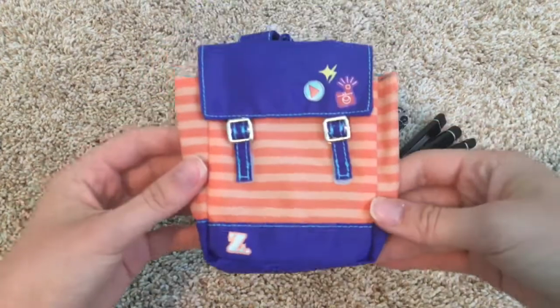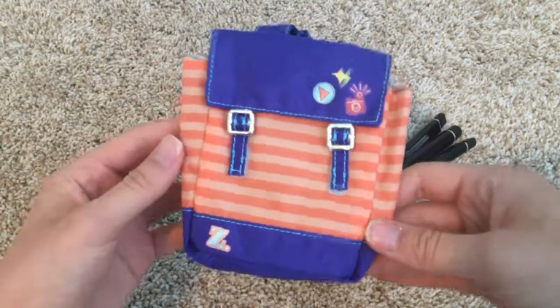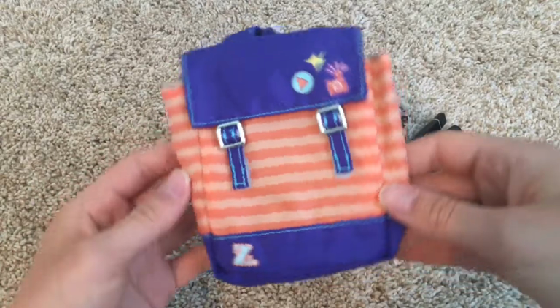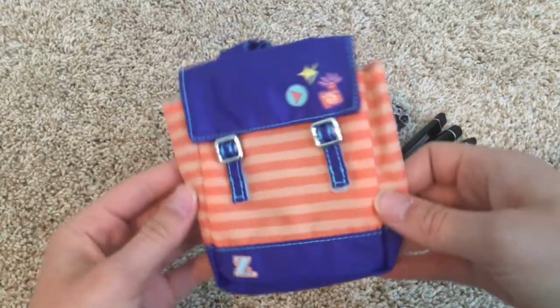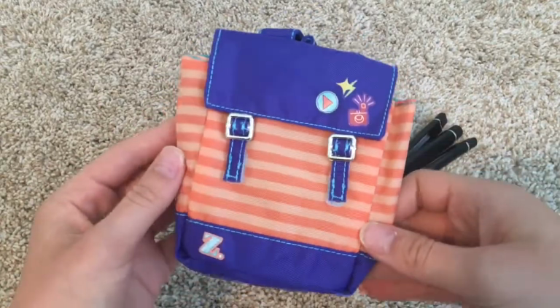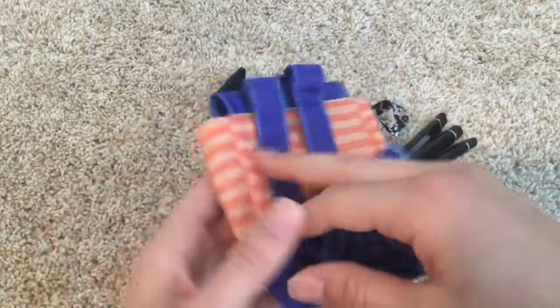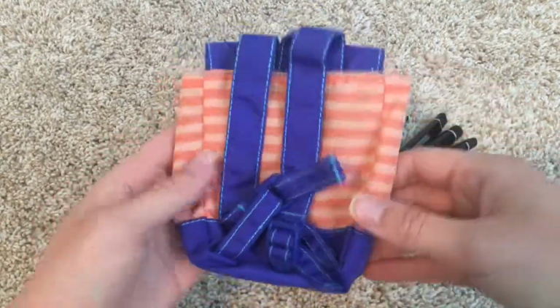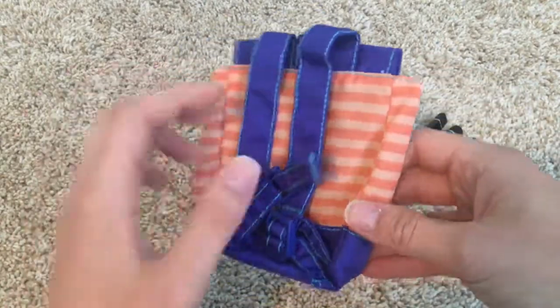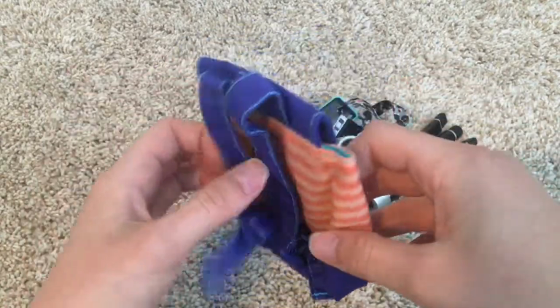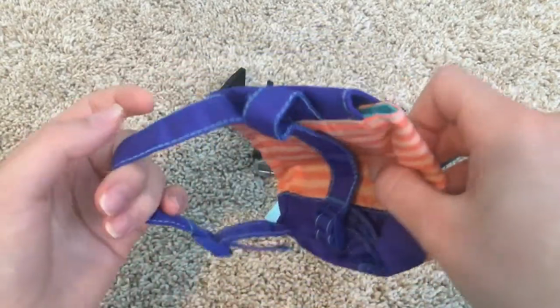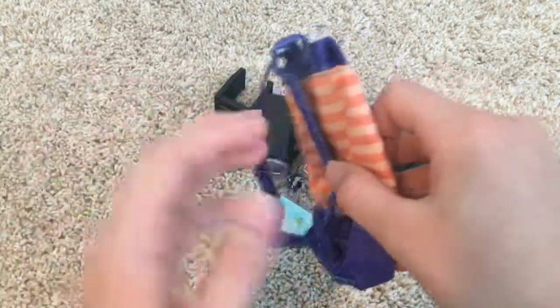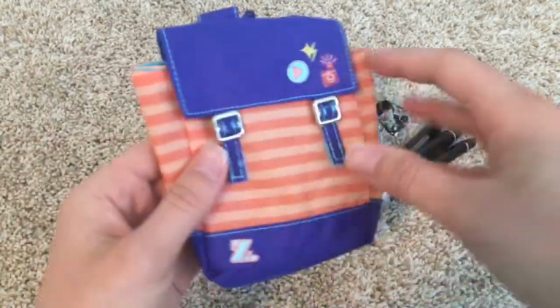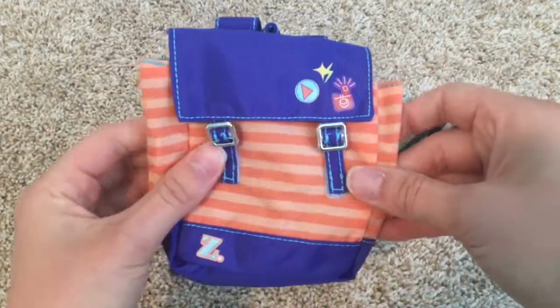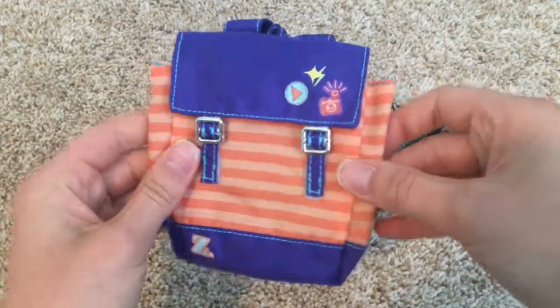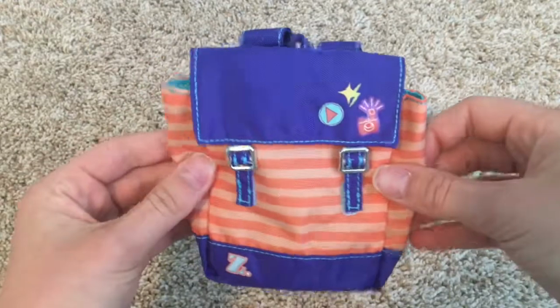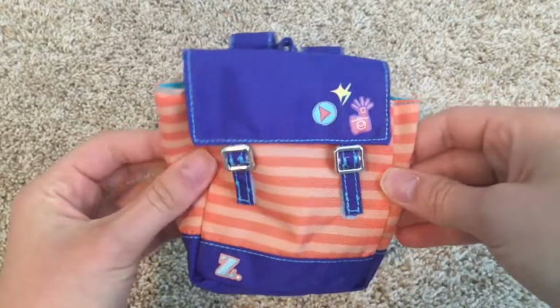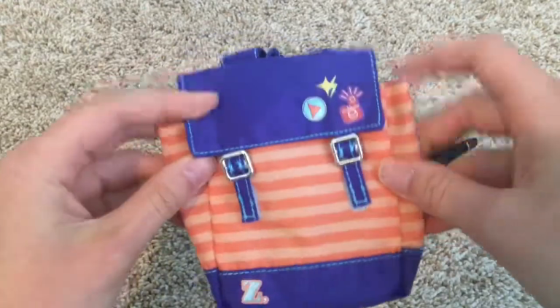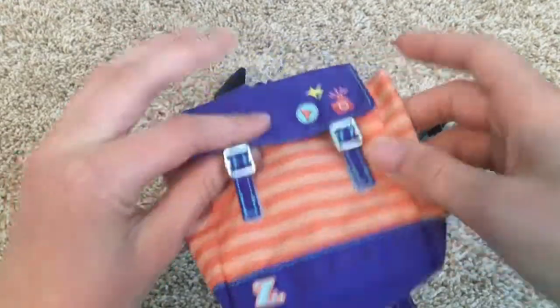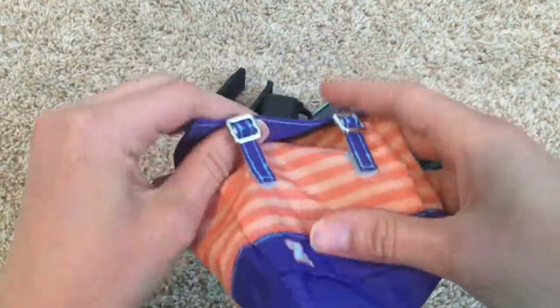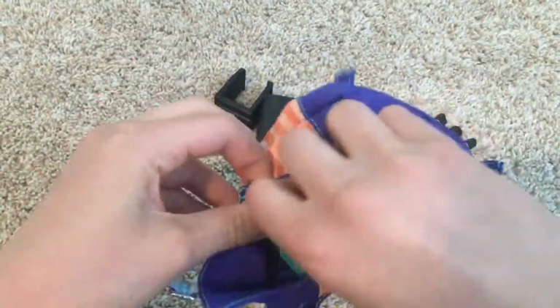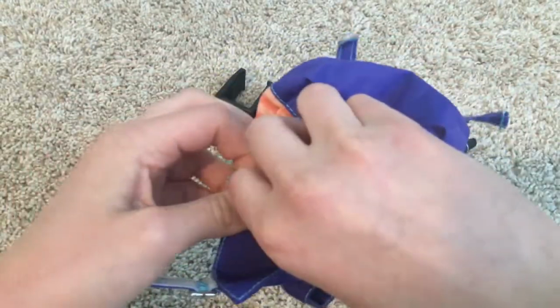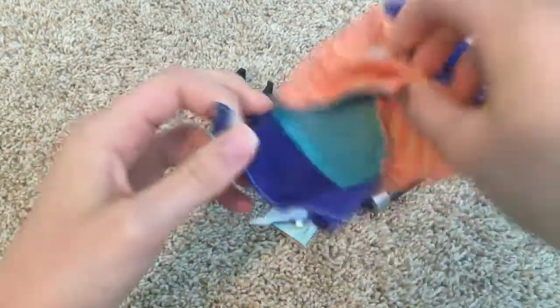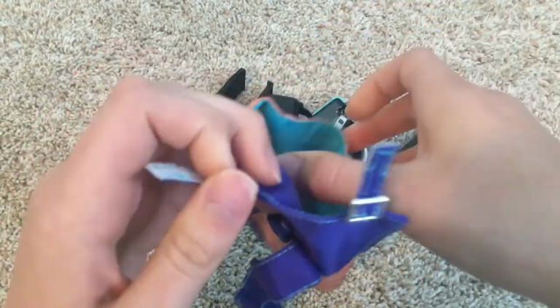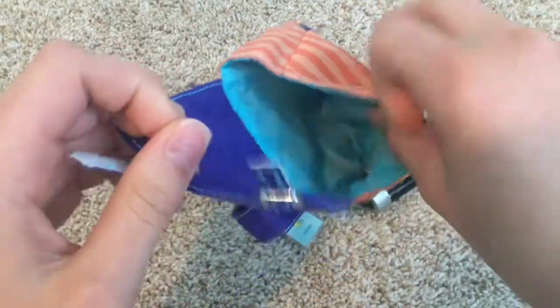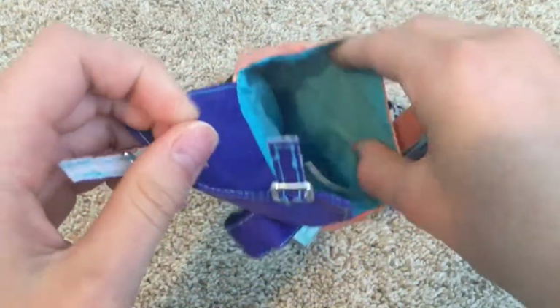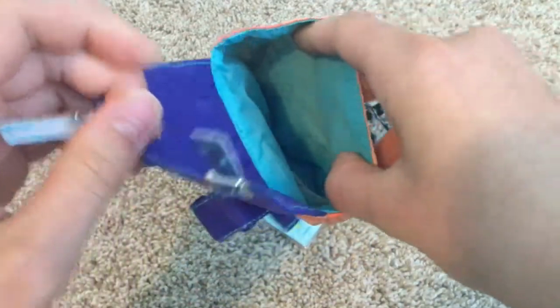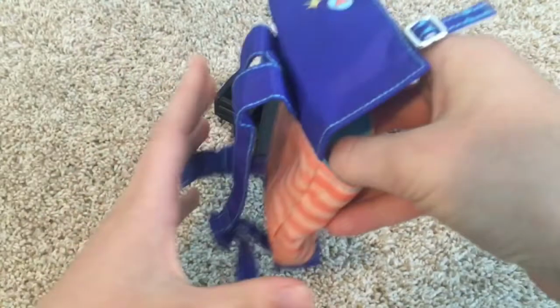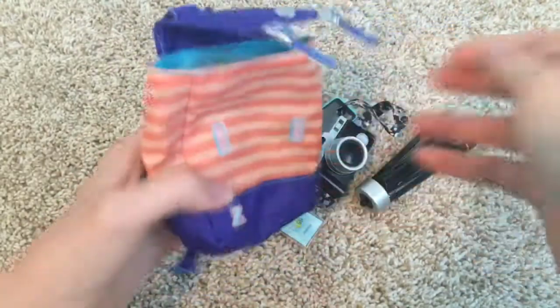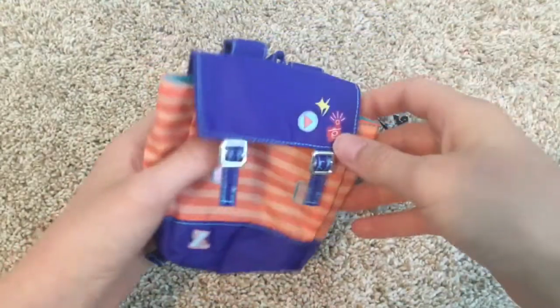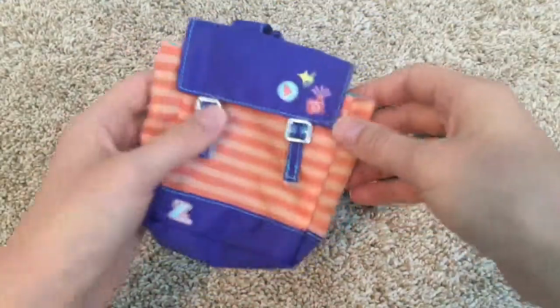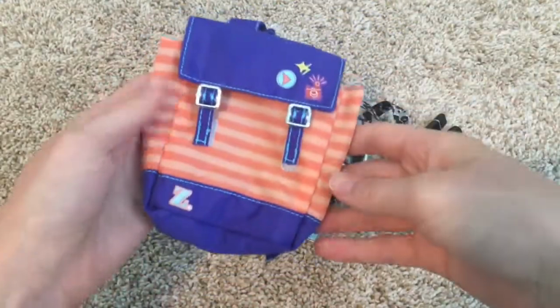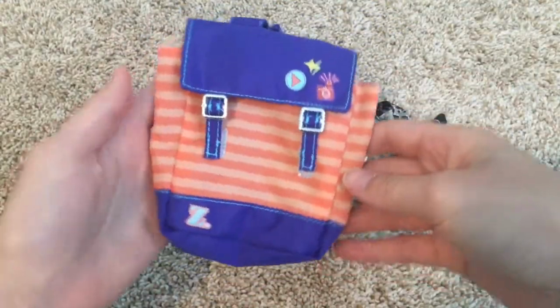So I got this bag, and this is Zee Yang's bag. It's pretty cool, I like it, but it does seem a little cheap to me — that might just be me. So let's see inside. It's a lot of room and perfect to put her camera.